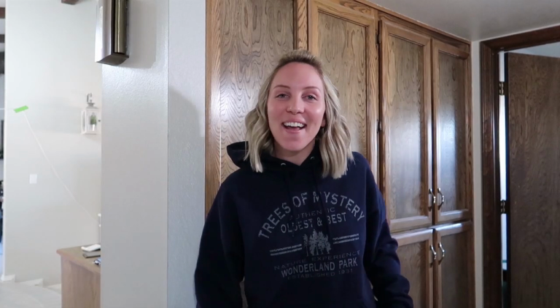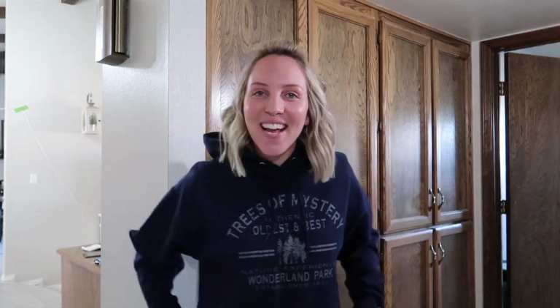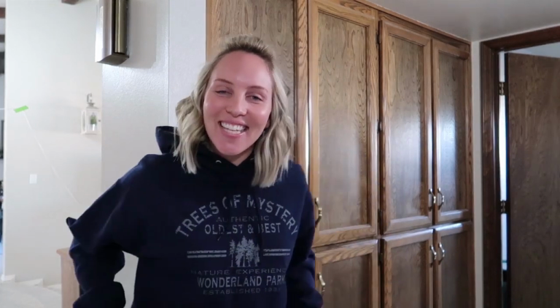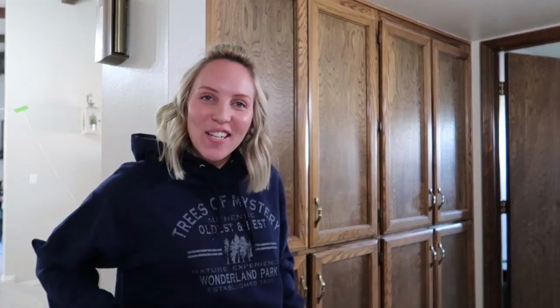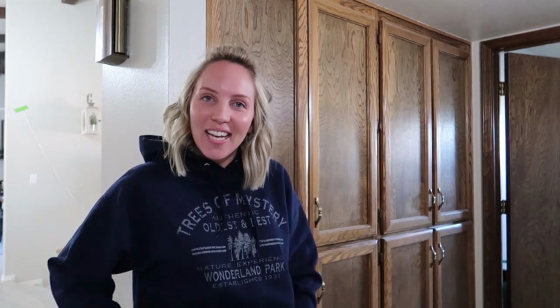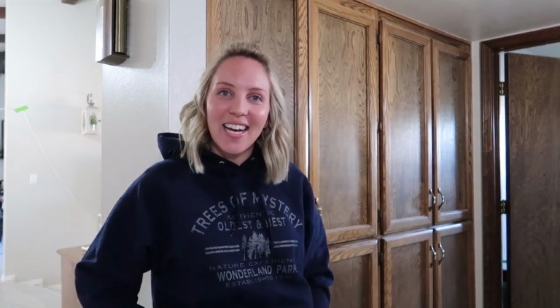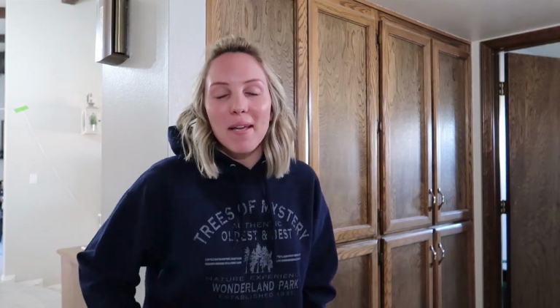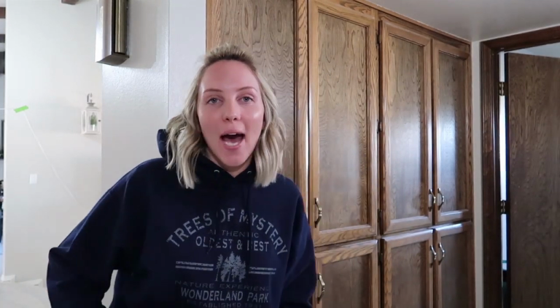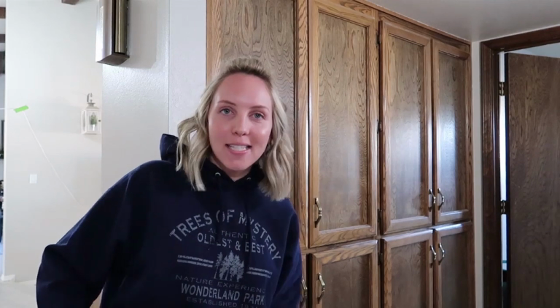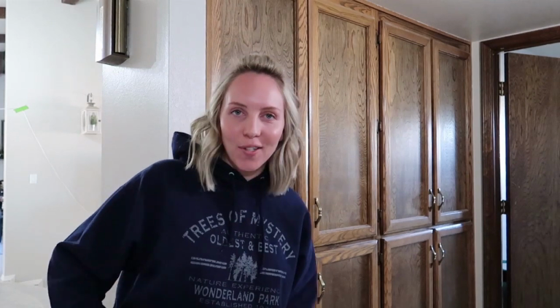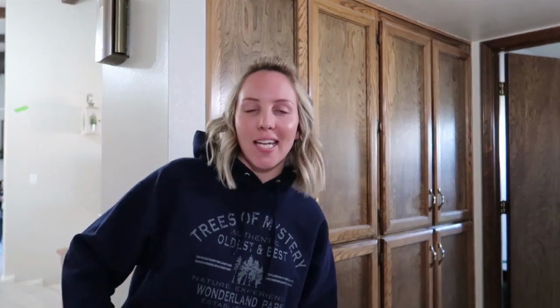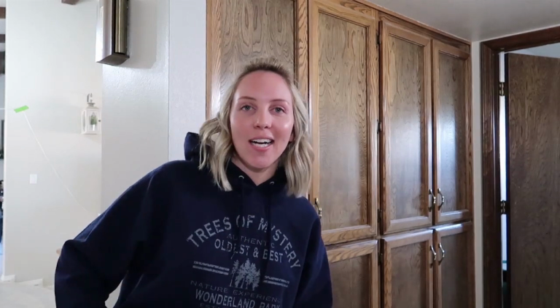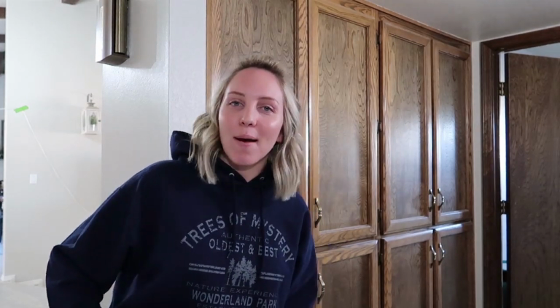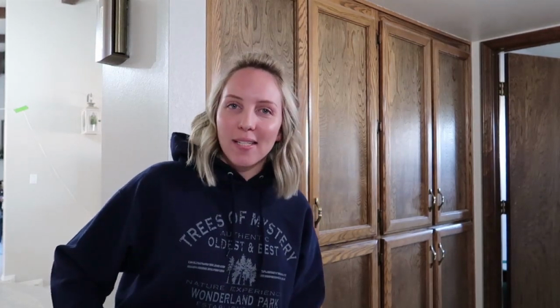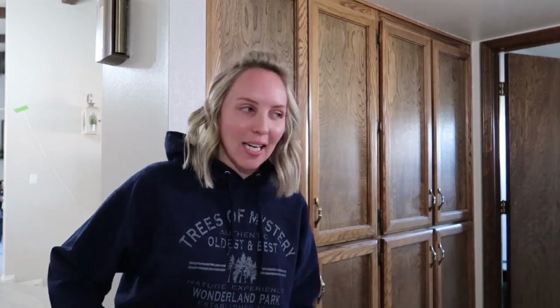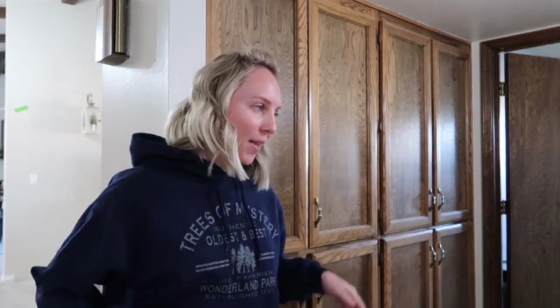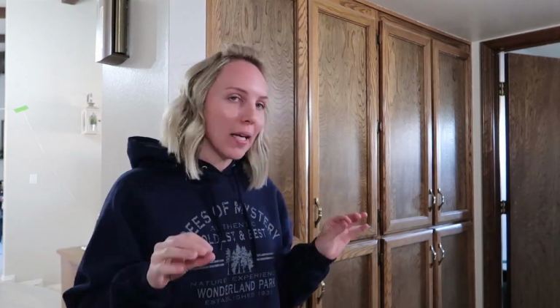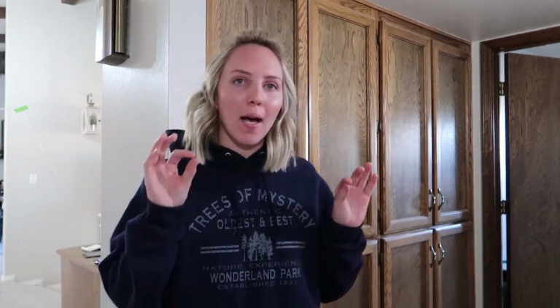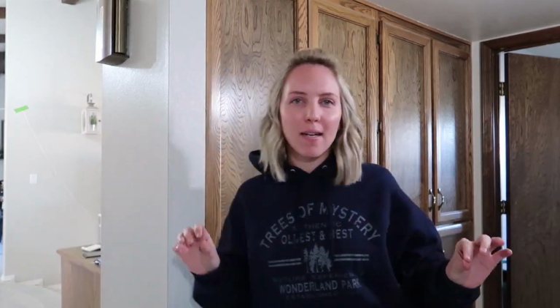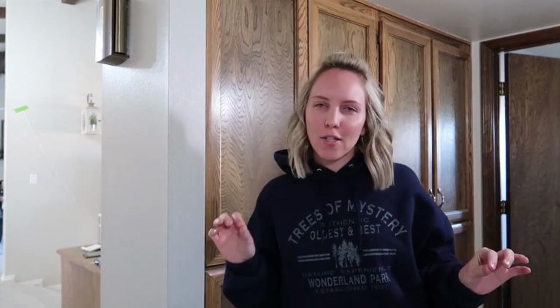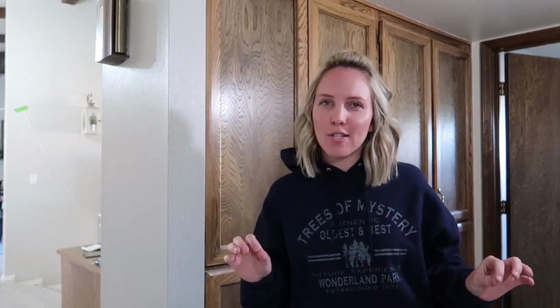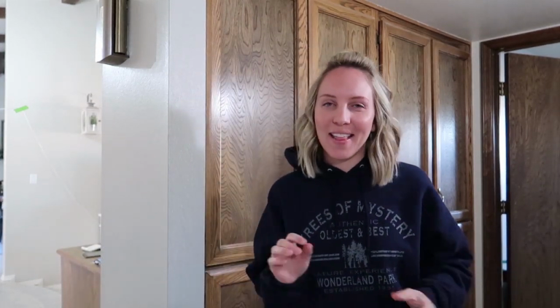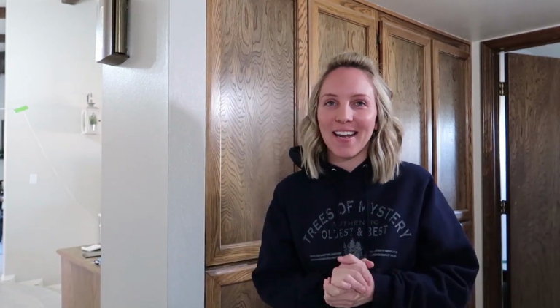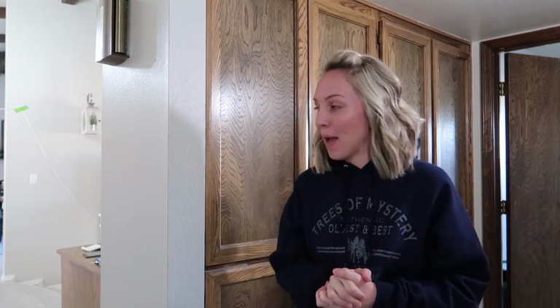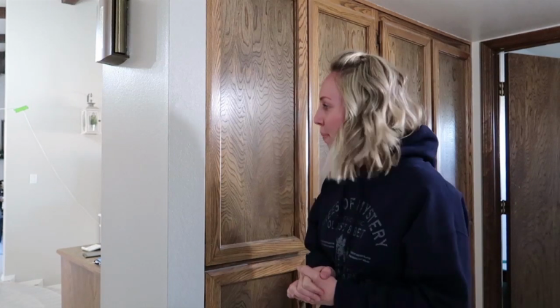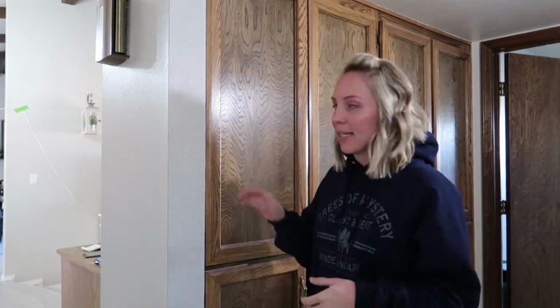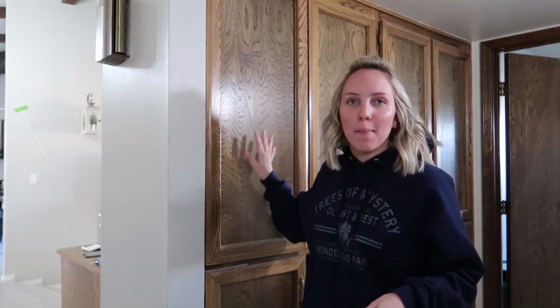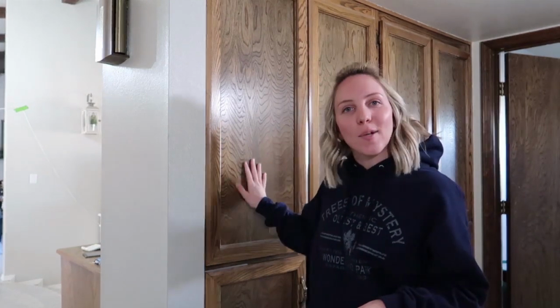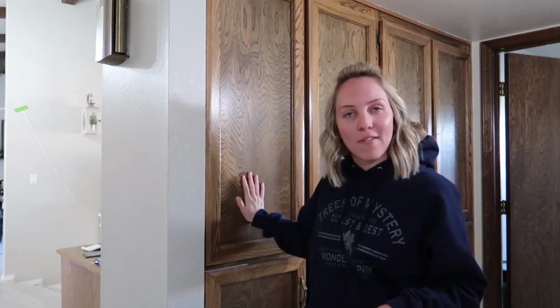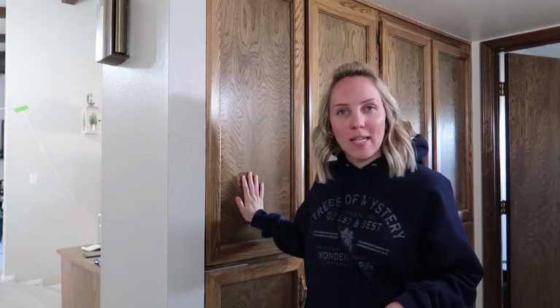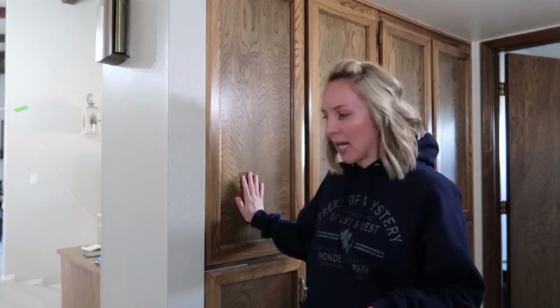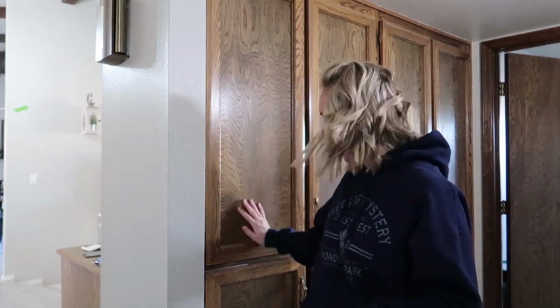Hi friends, how are you doing? It is a happy Saturday here. I'm so excited — I'm getting a little bit later start to the day than I had planned, but these are waiting for me so I'm not gonna let that stop me.